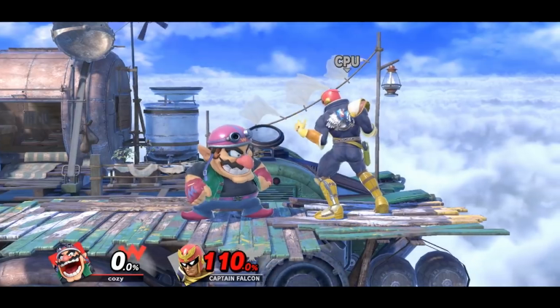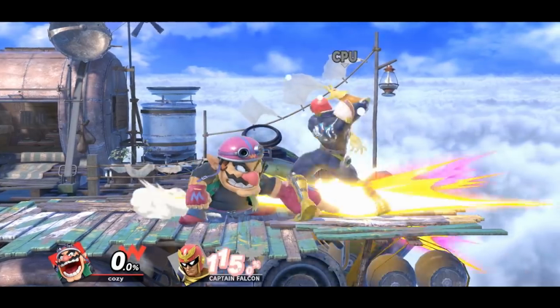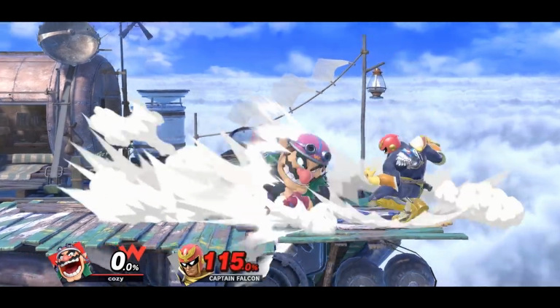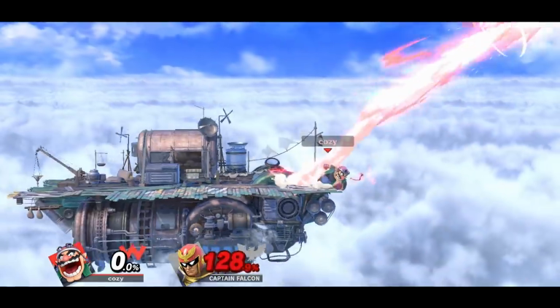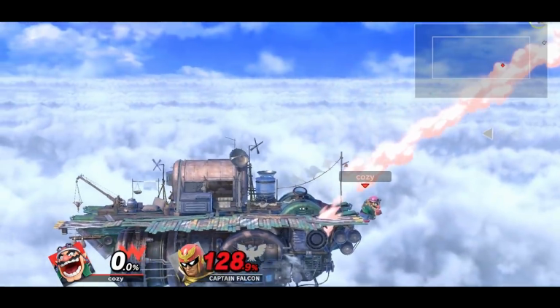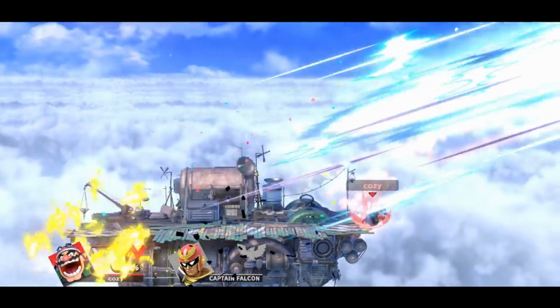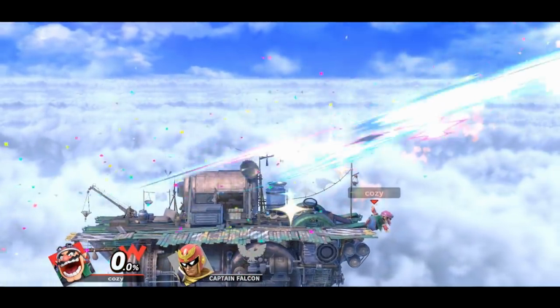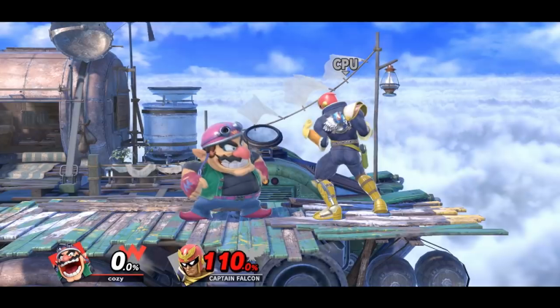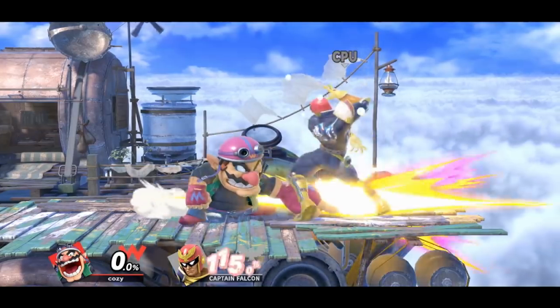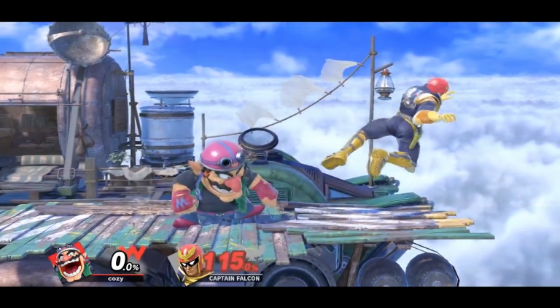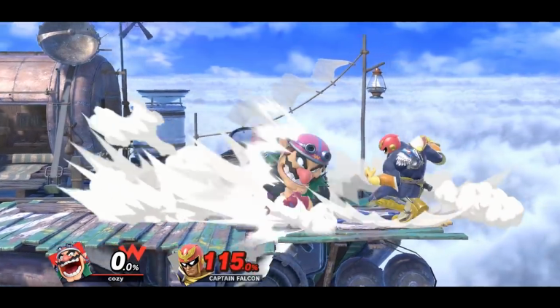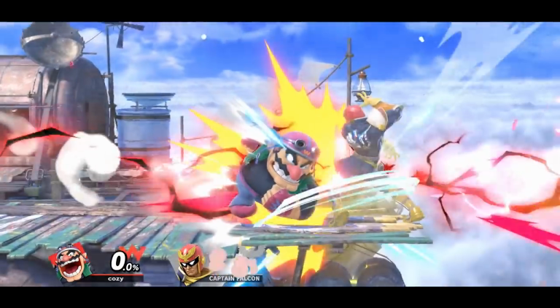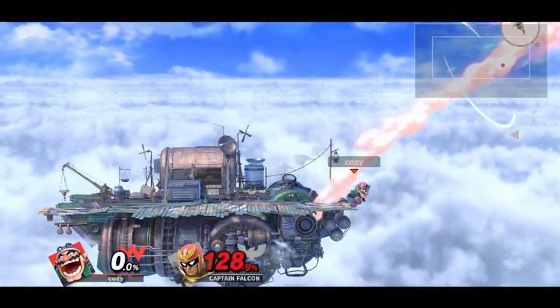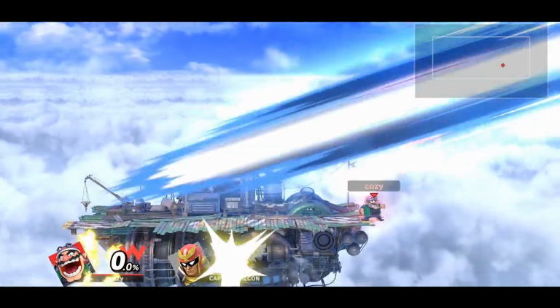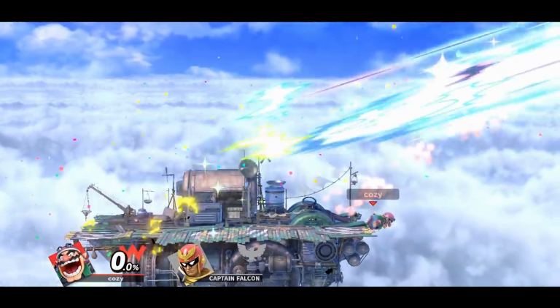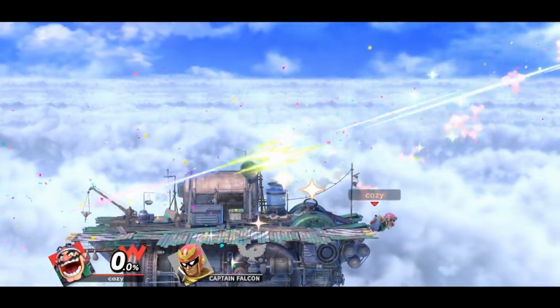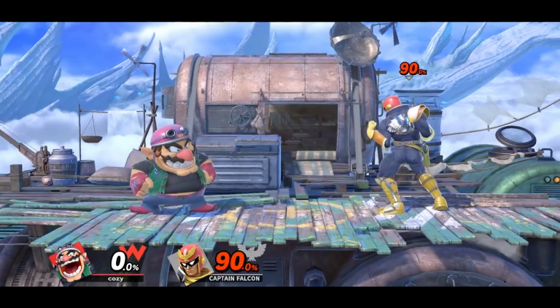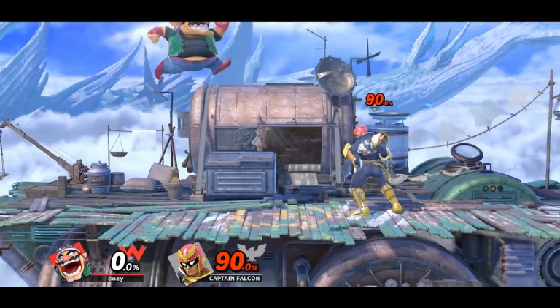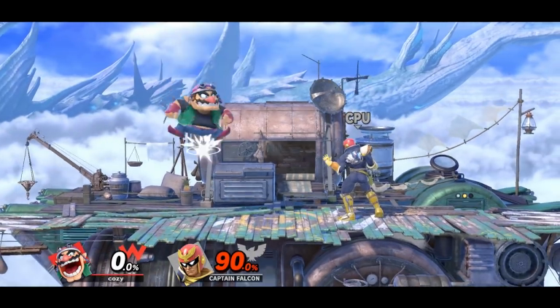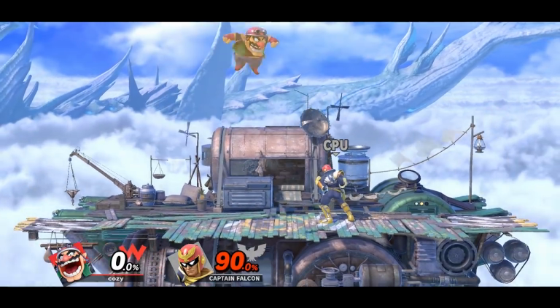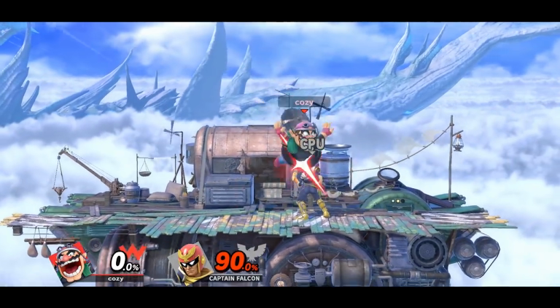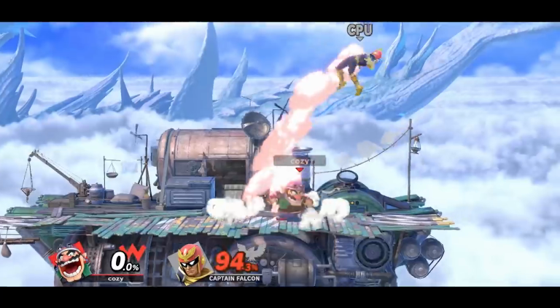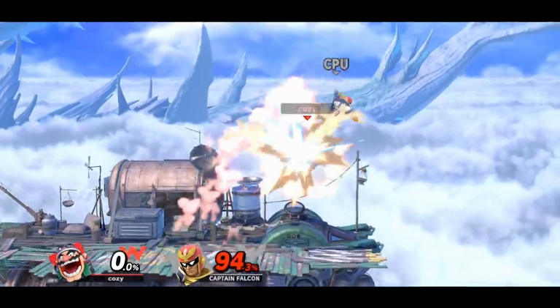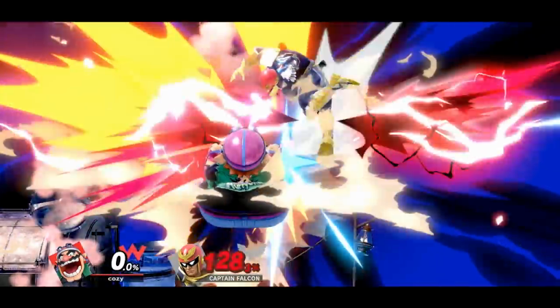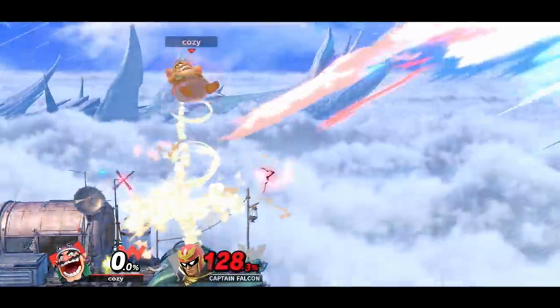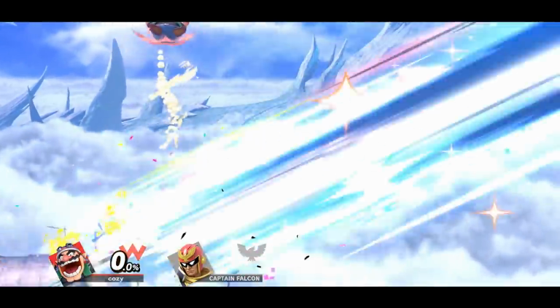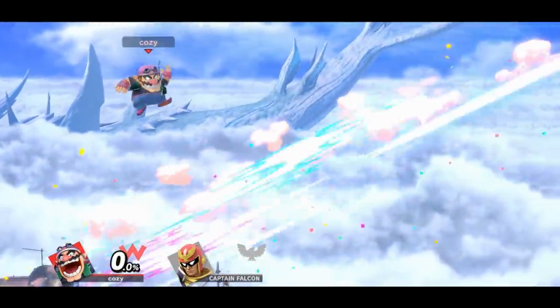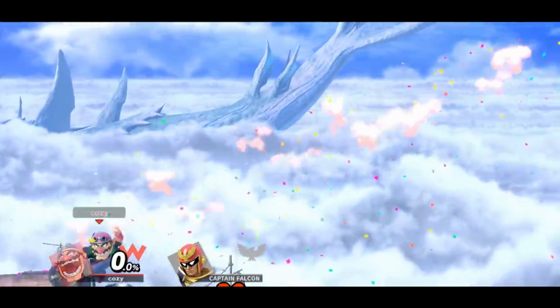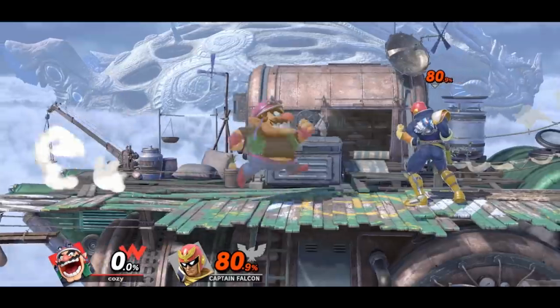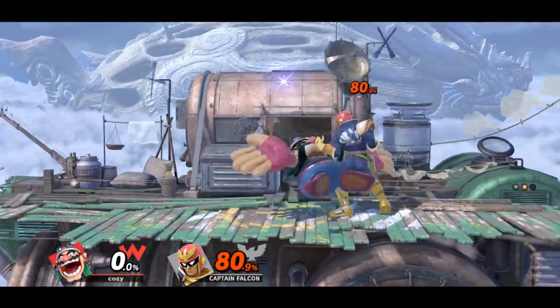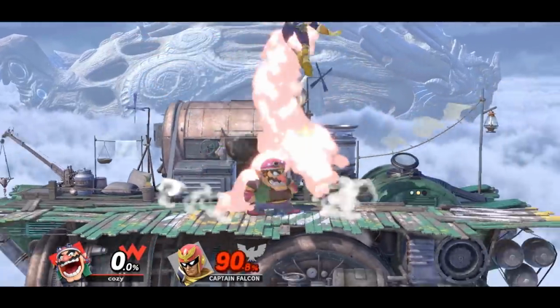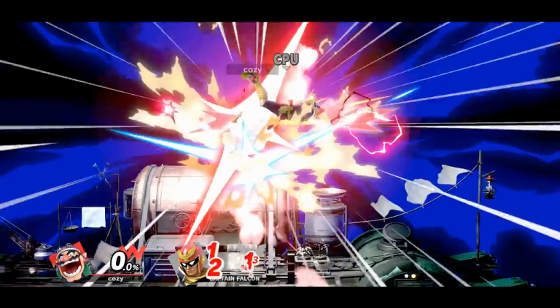Wario has a nice kill confirm by inputting a down tilt and then quickly dash attacking. Or you can choose to wait for the waft and hit the opponent with a landing neutral air into said waft. This also works out of up air as well.